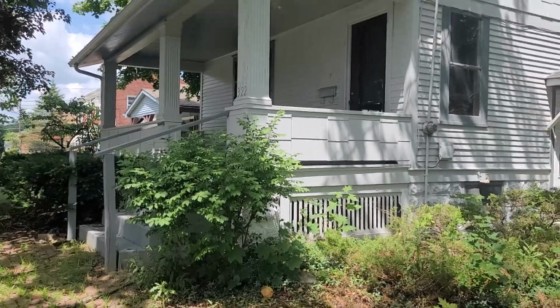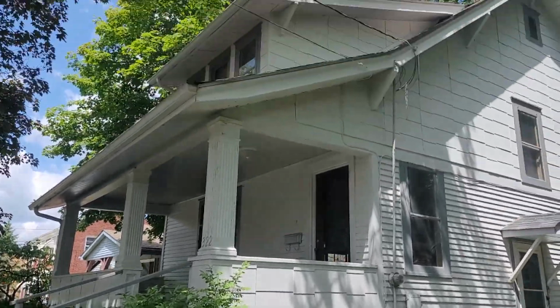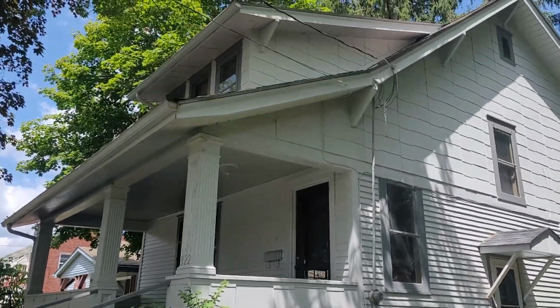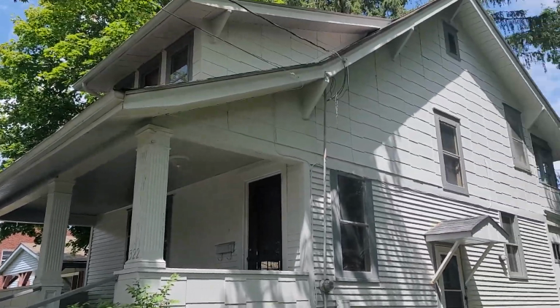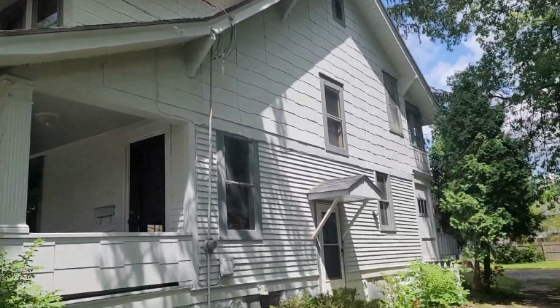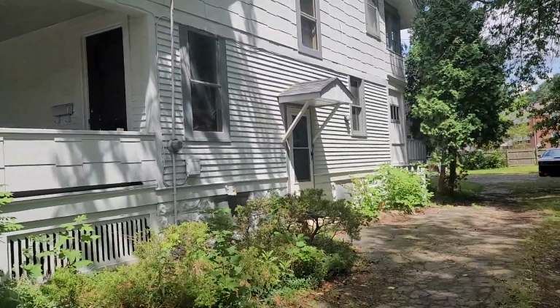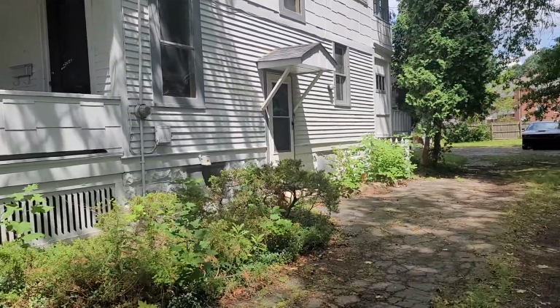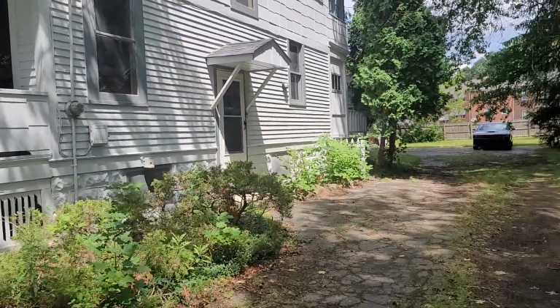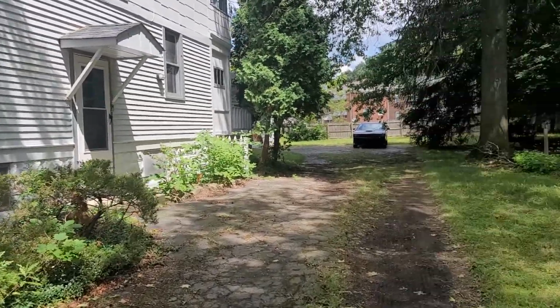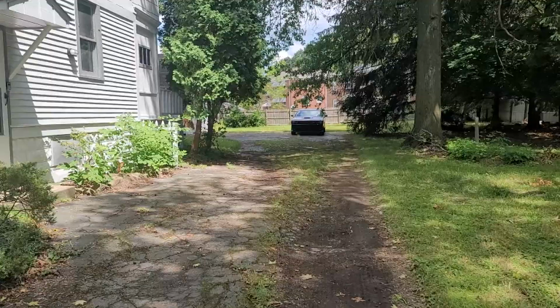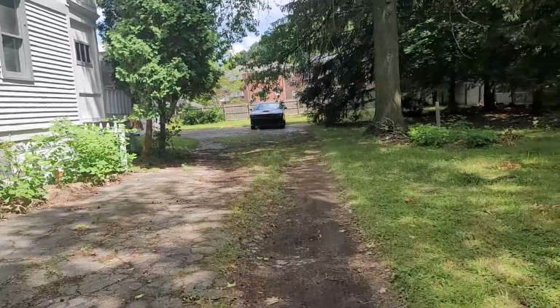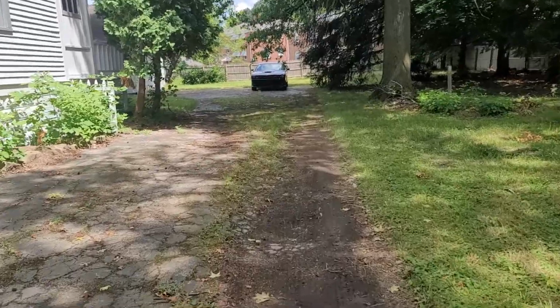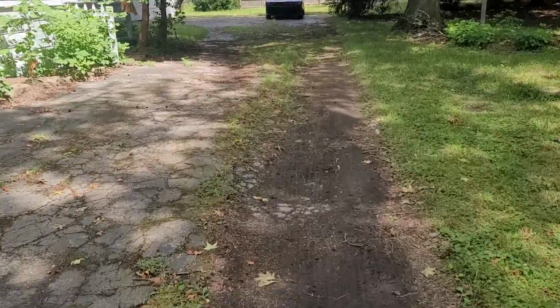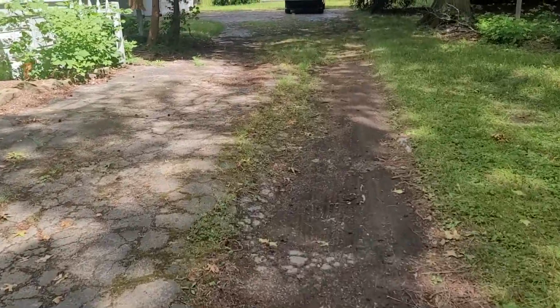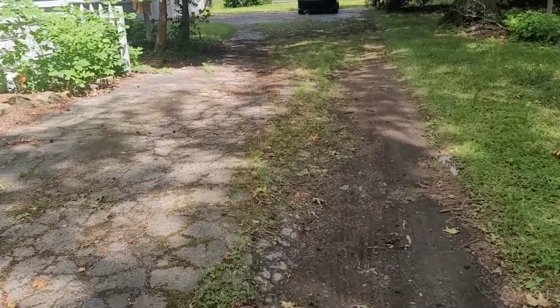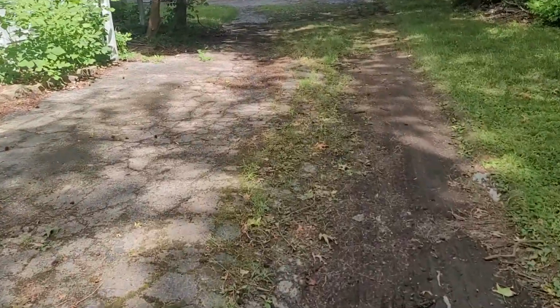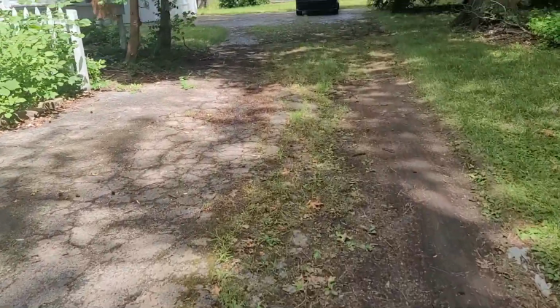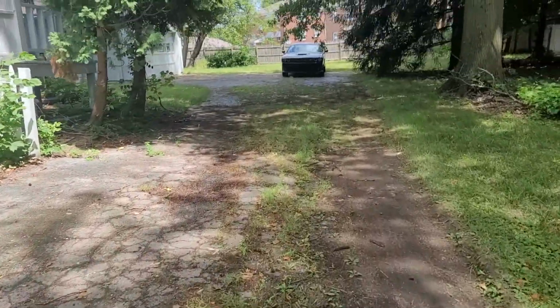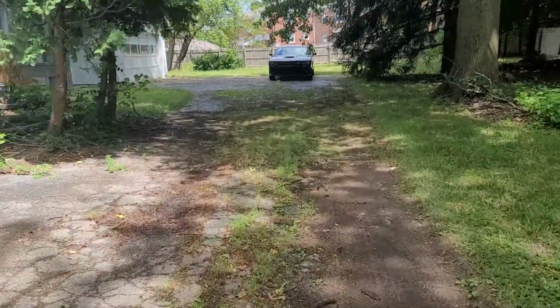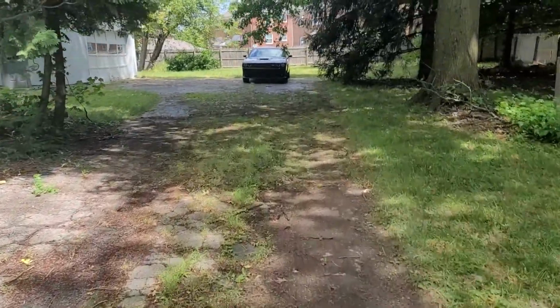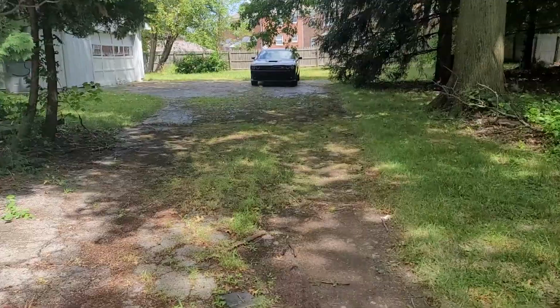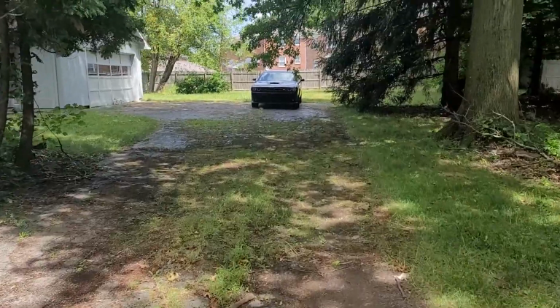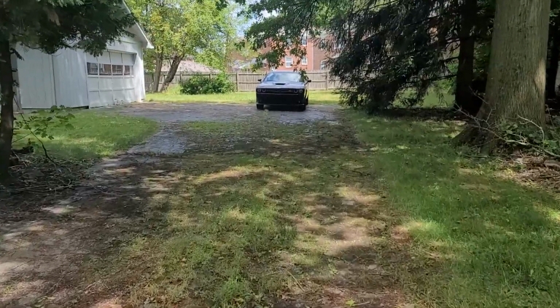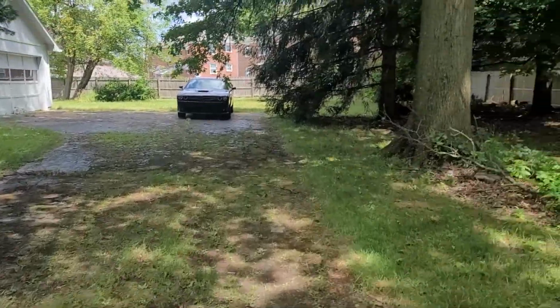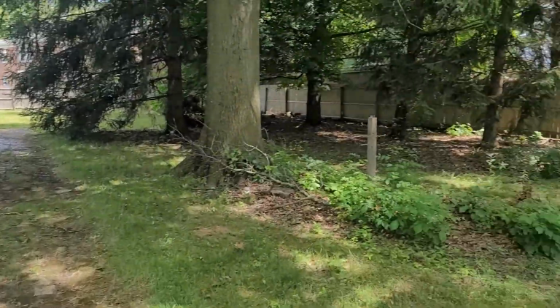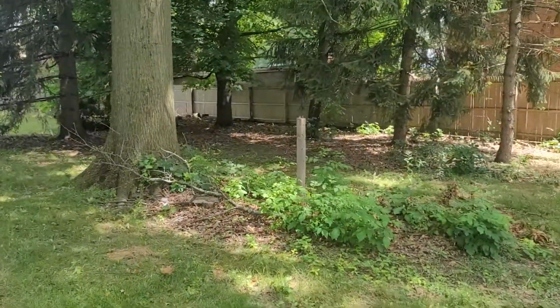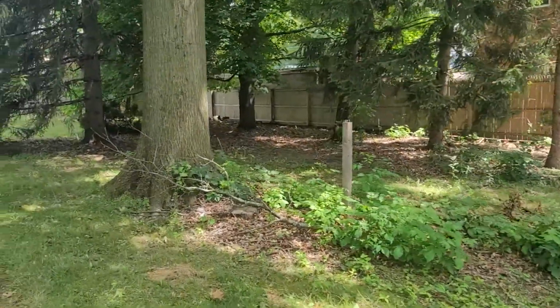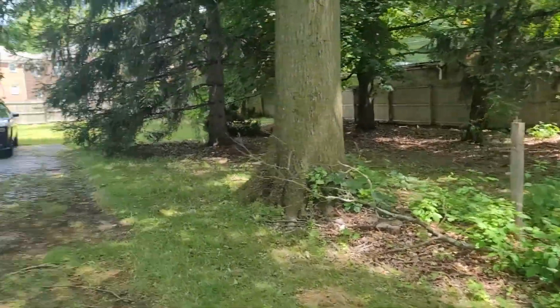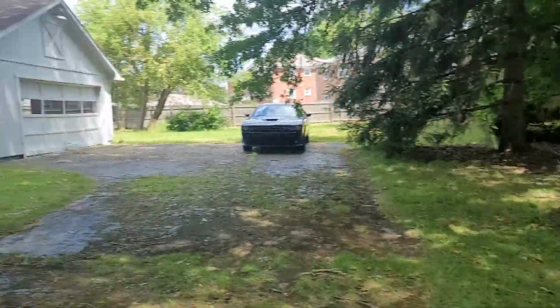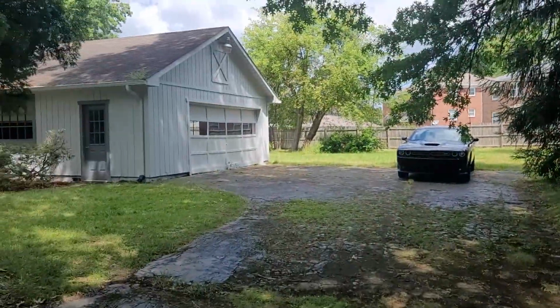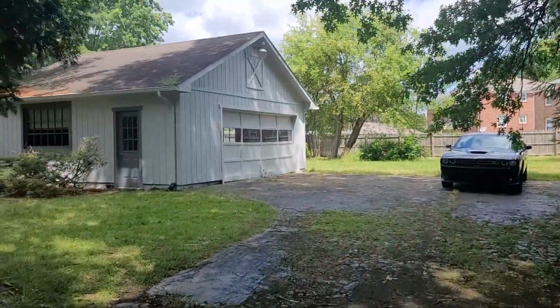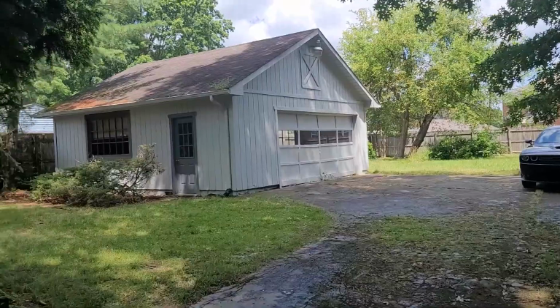Super cute house. I was in here when it was a foreclosure a couple of years ago. The driveway's super beat up — I don't know if FHA would love that. The yard is huge and the garage is huge.